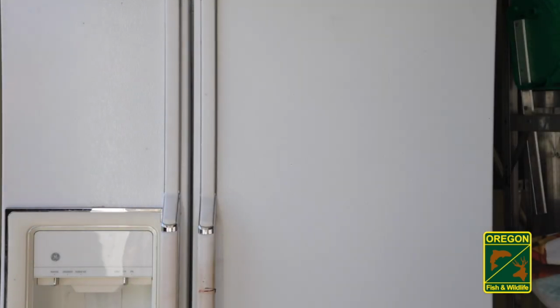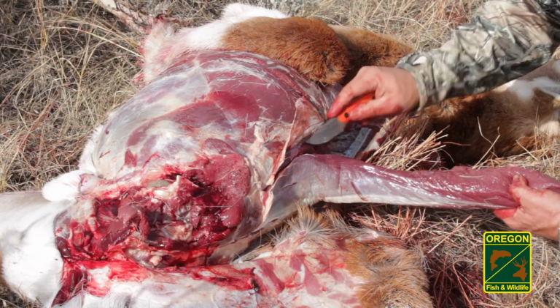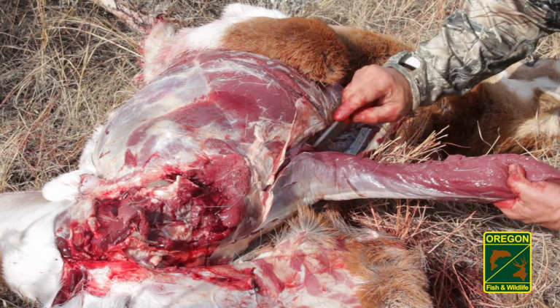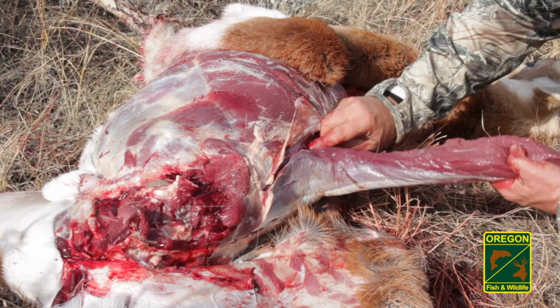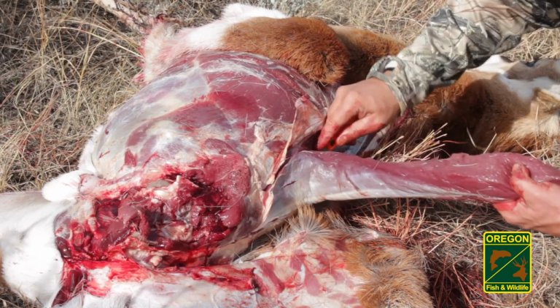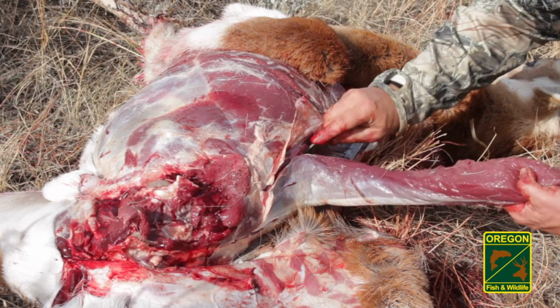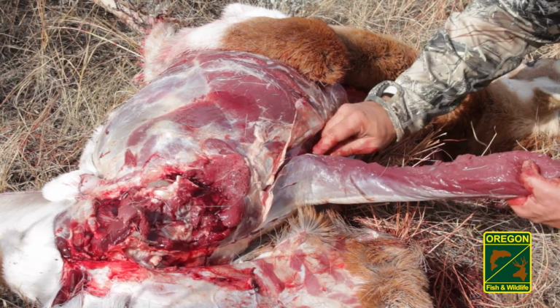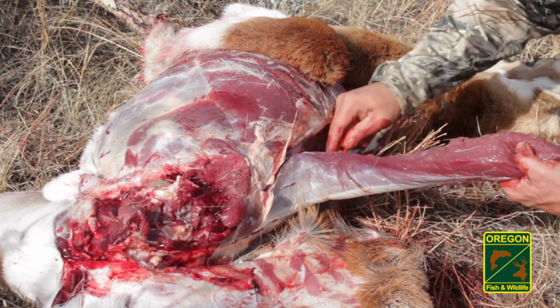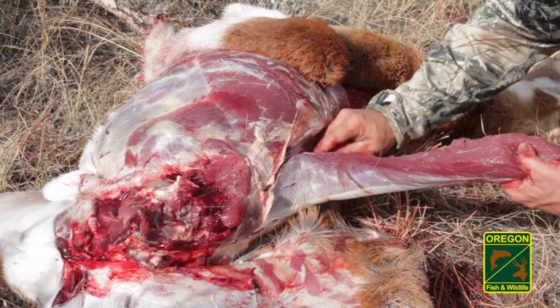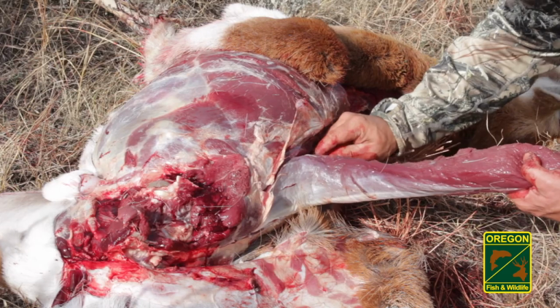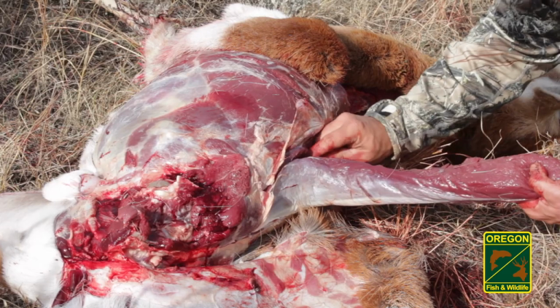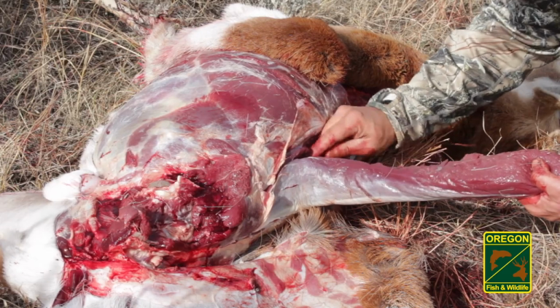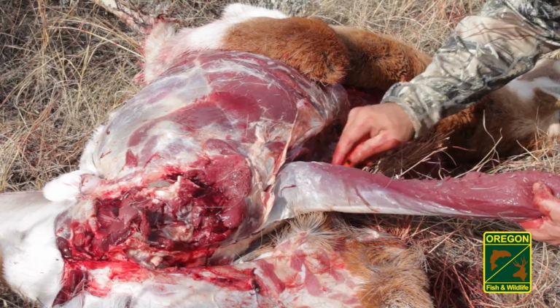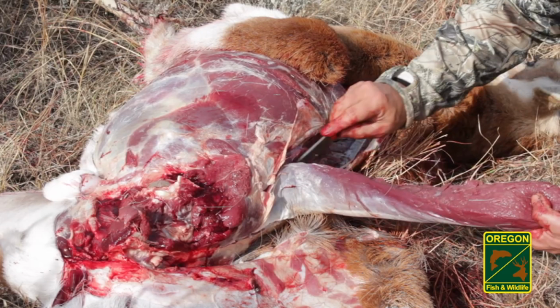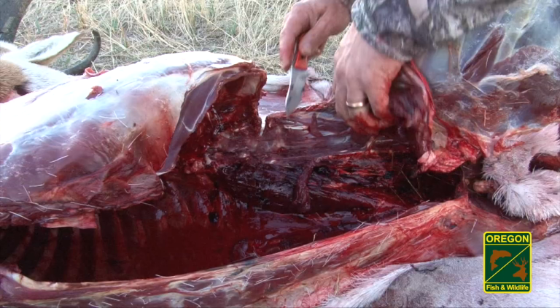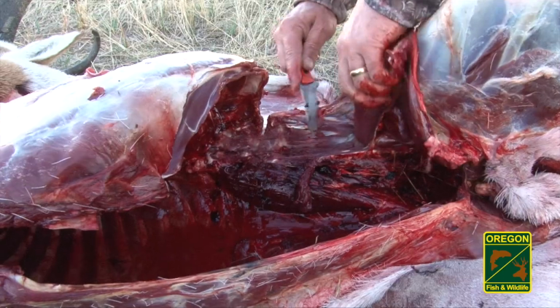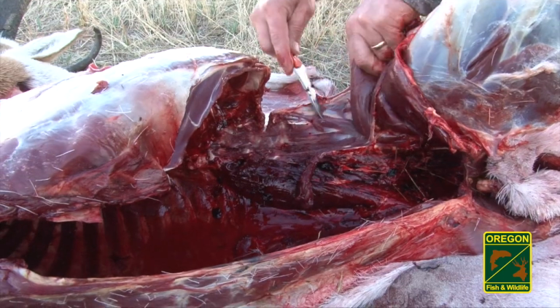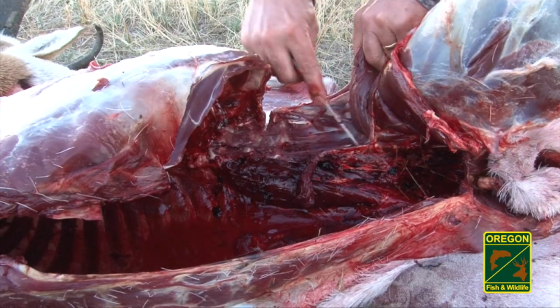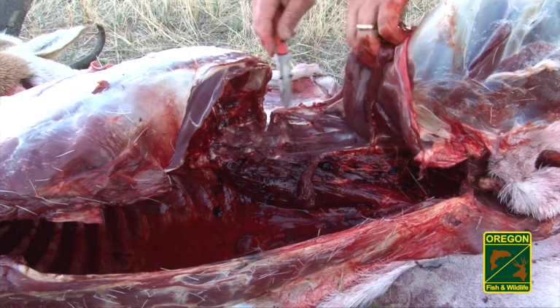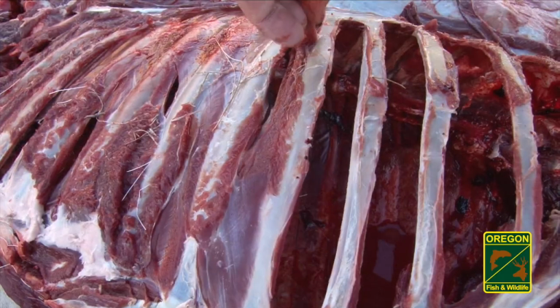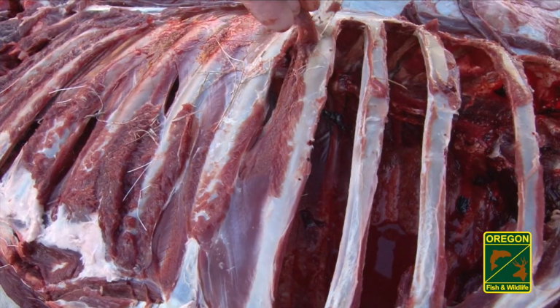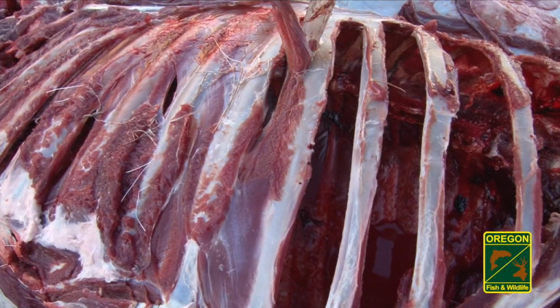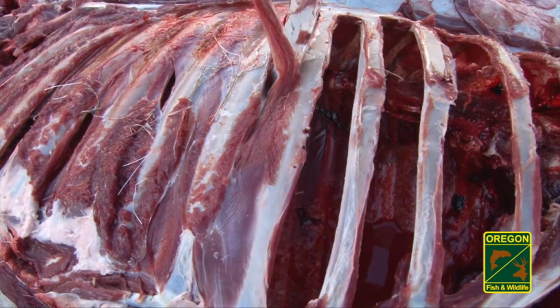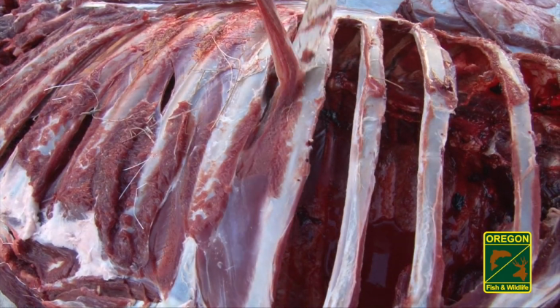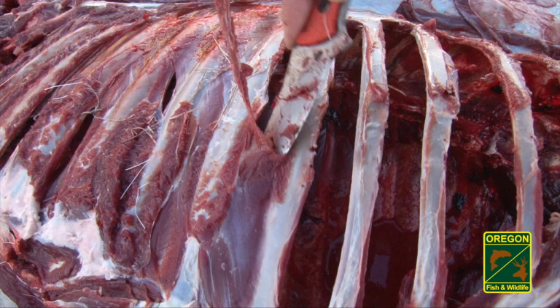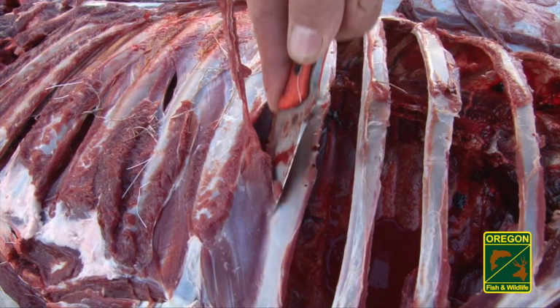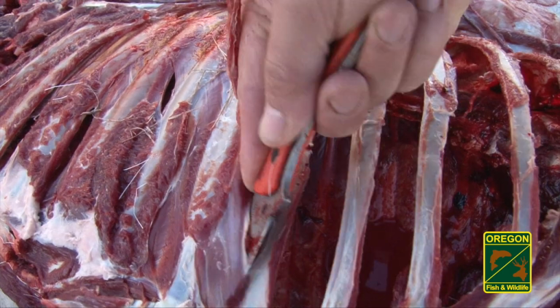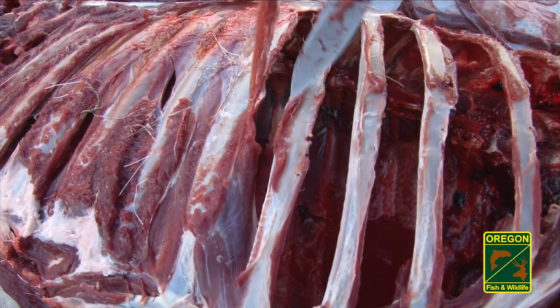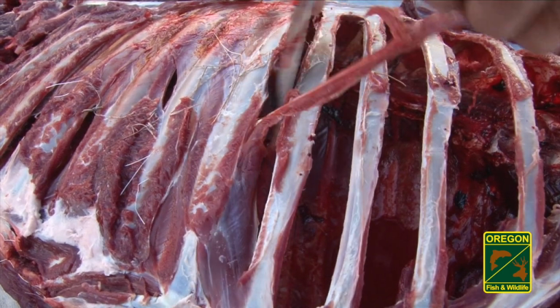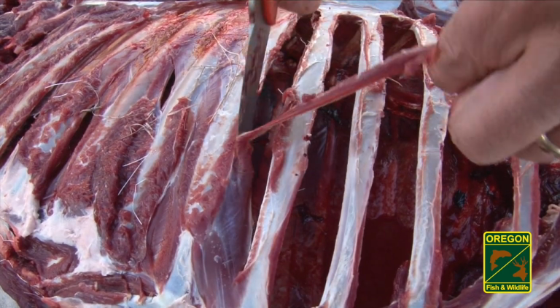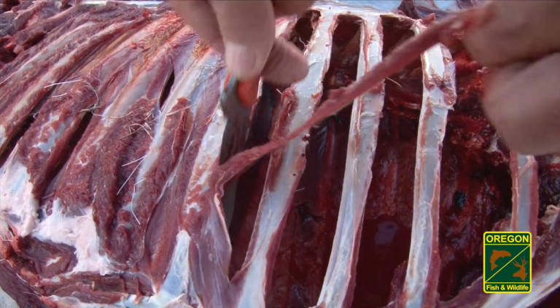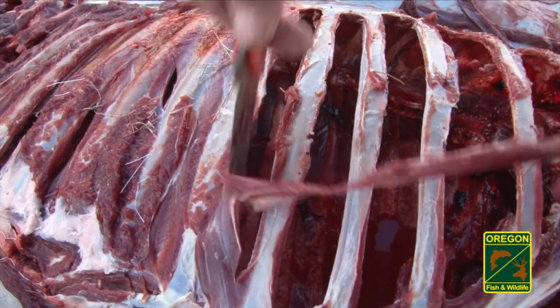Next, remove the back straps, neck meat, and tenderloins, placing them in game bags inside the cooler. The ribs can be removed one side at a time, or the meat can be flayed off the outside and in between each rib.